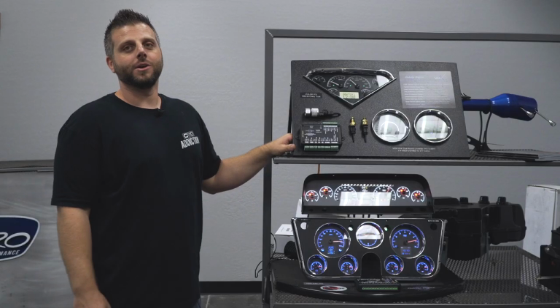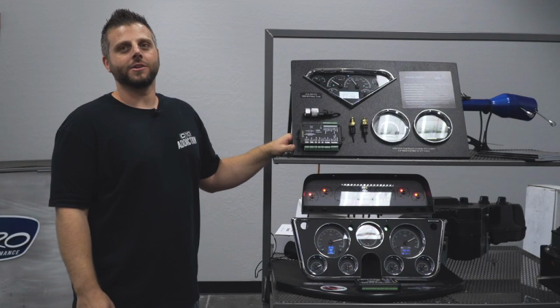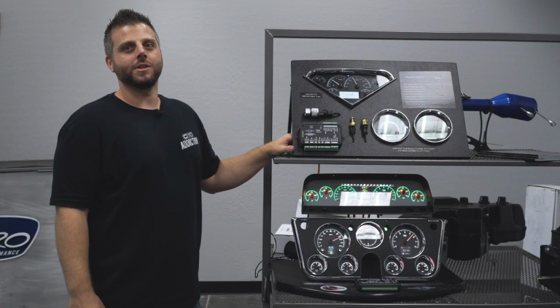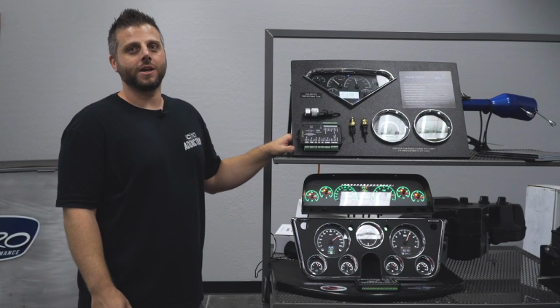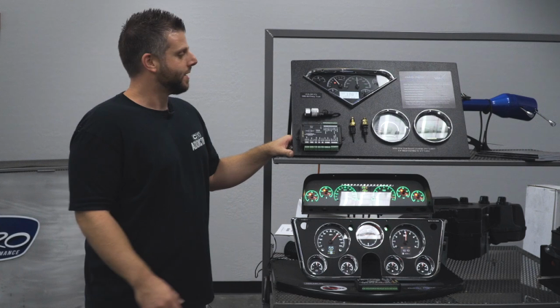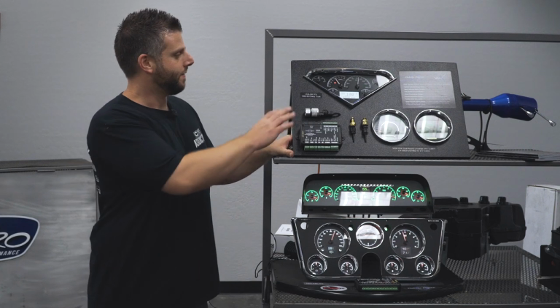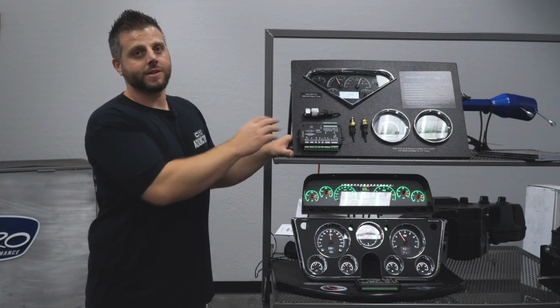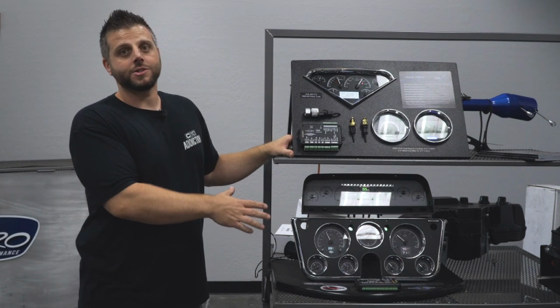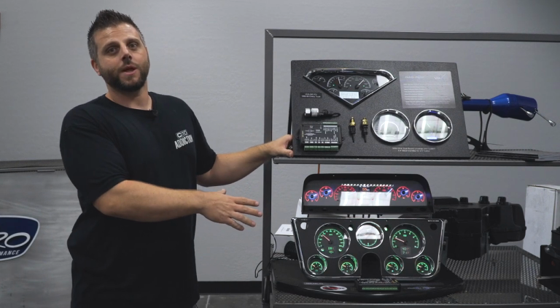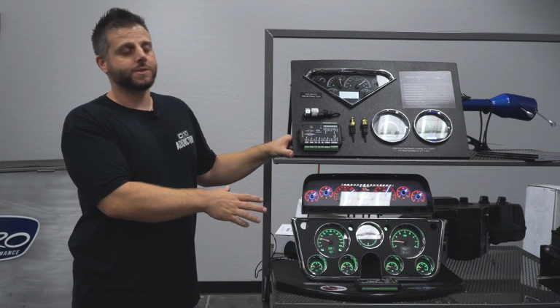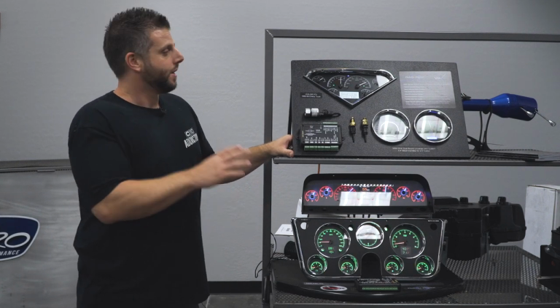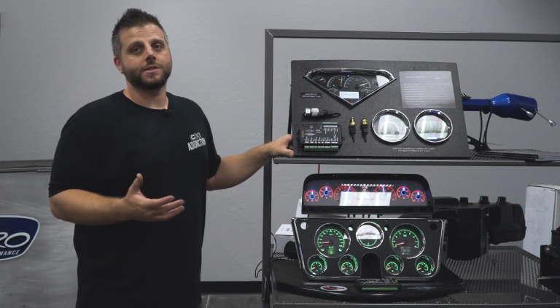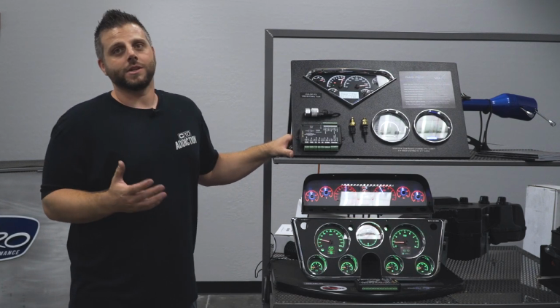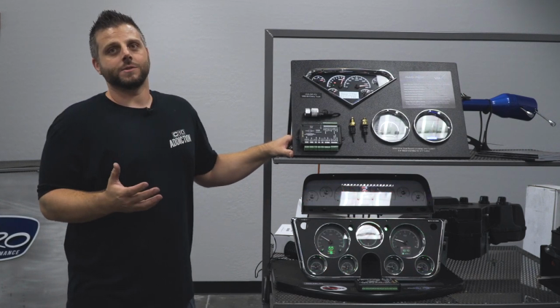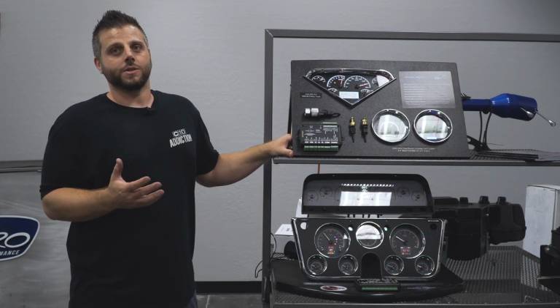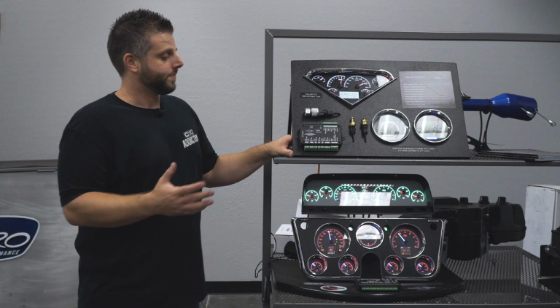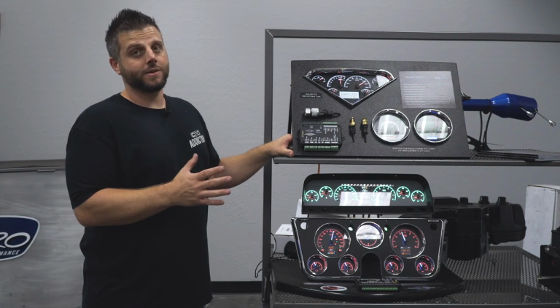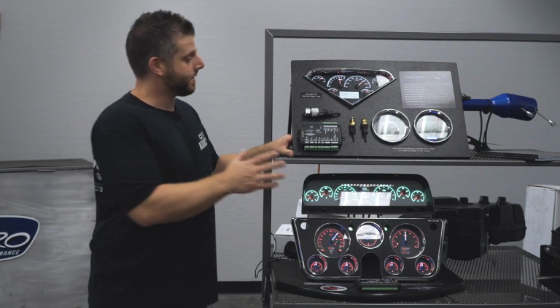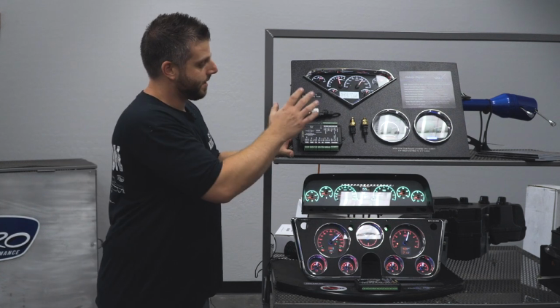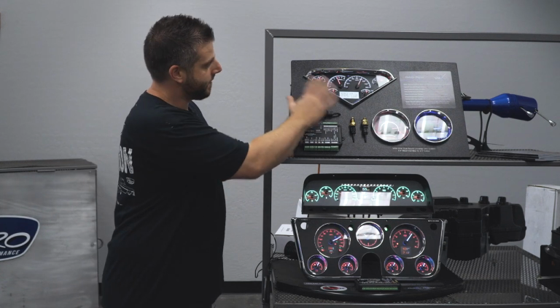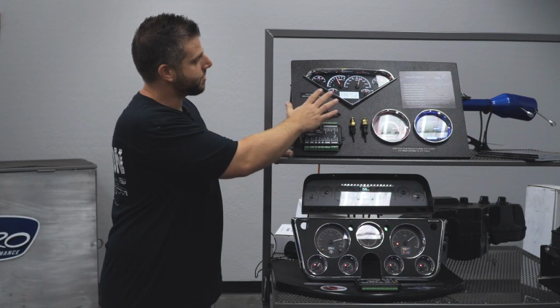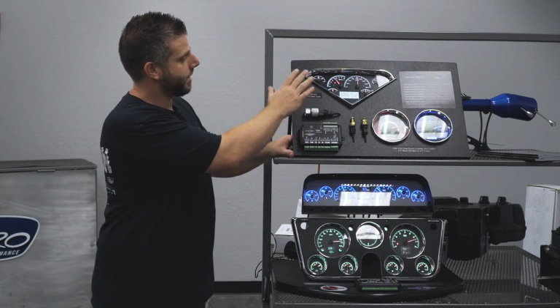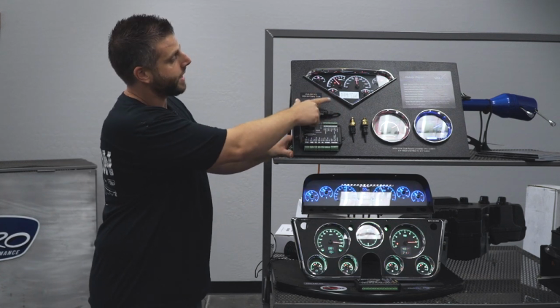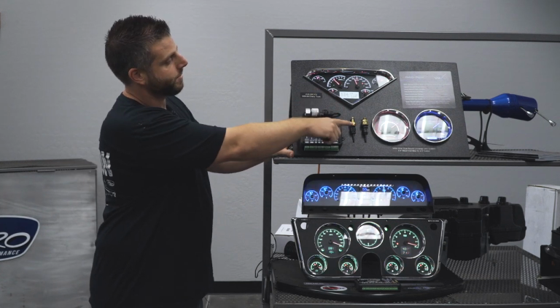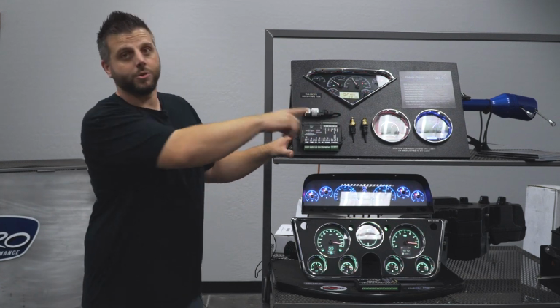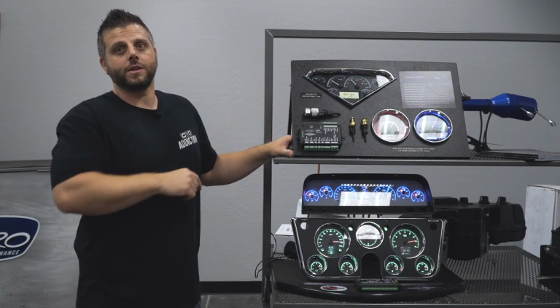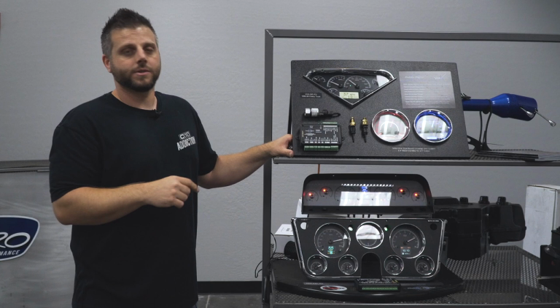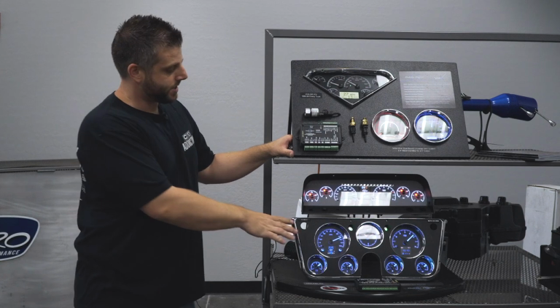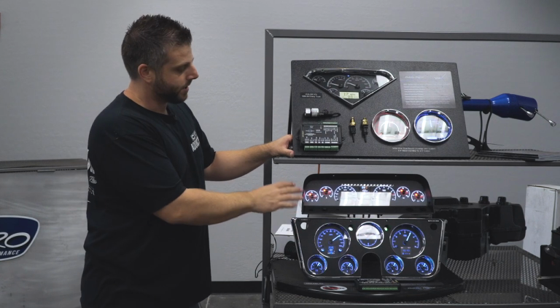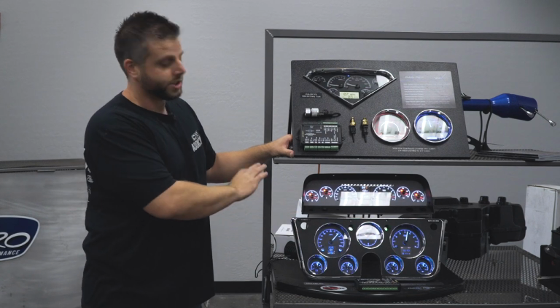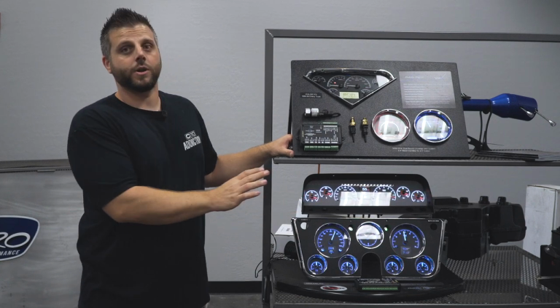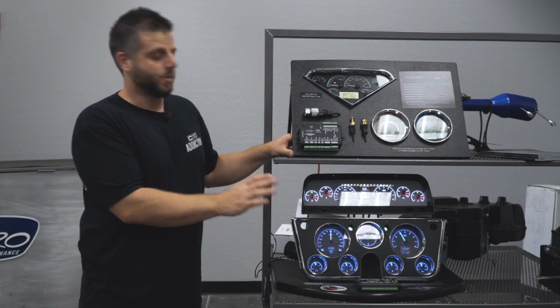Here we're looking at the Dakota Digital Gauges, the VHX and the HDX platforms. We get asked a lot what the difference is between the two. The main difference is the VHX — you'll order it in white, red, or blue LED lighting. The HDX, you can change it to whatever you want.